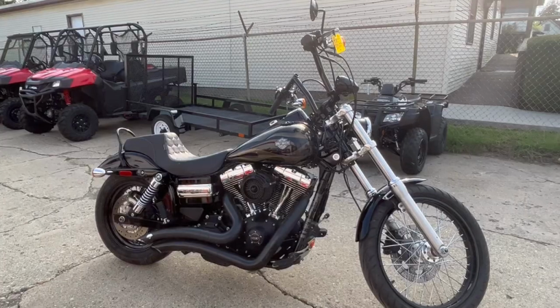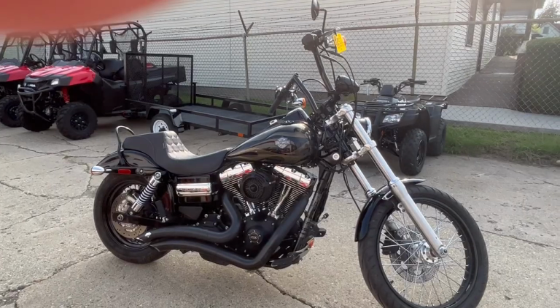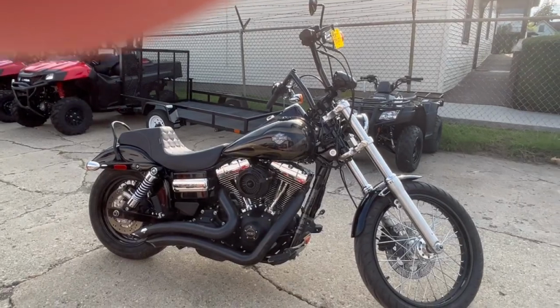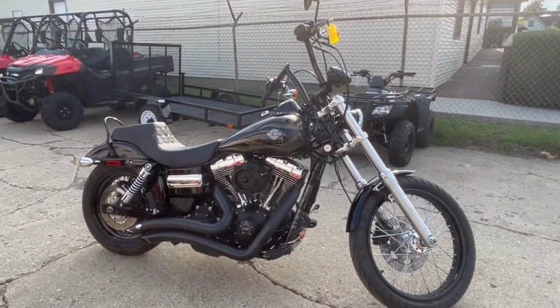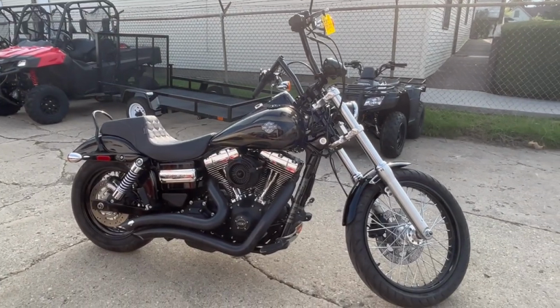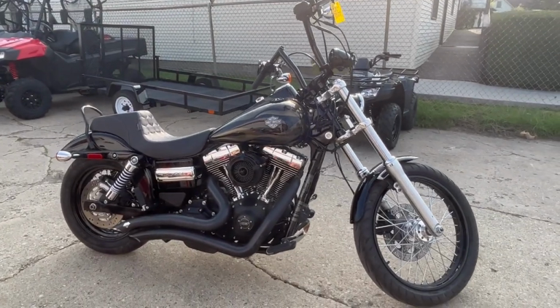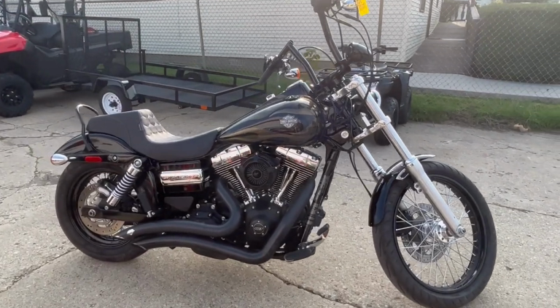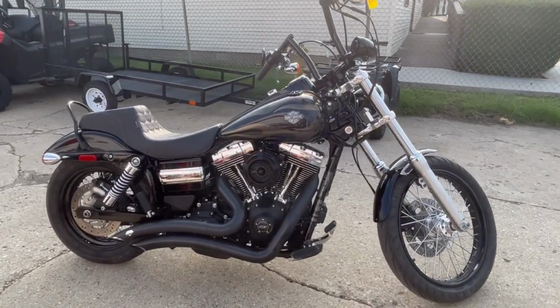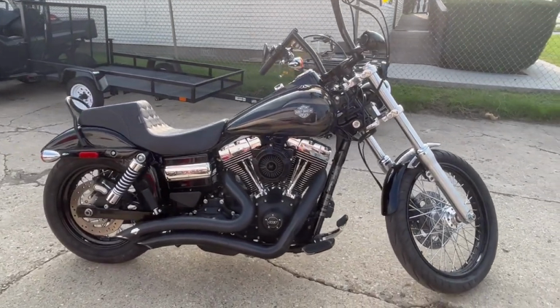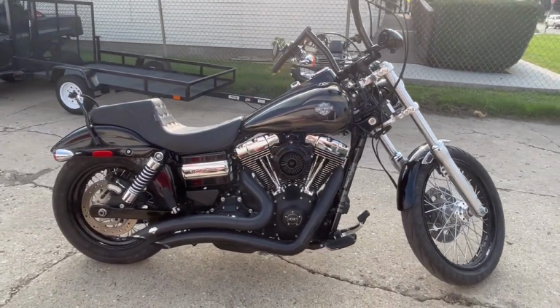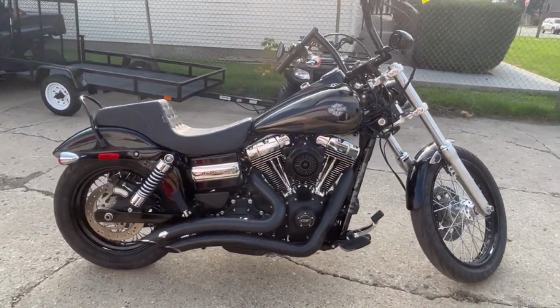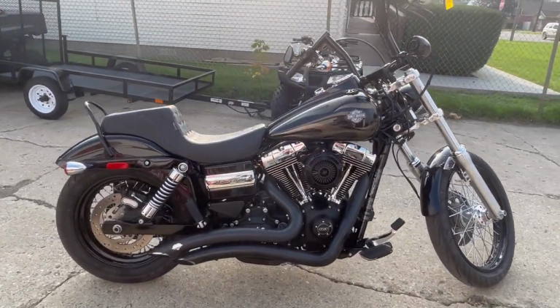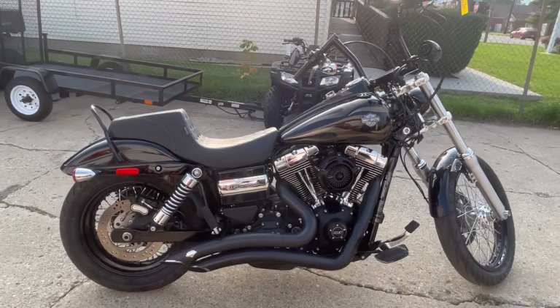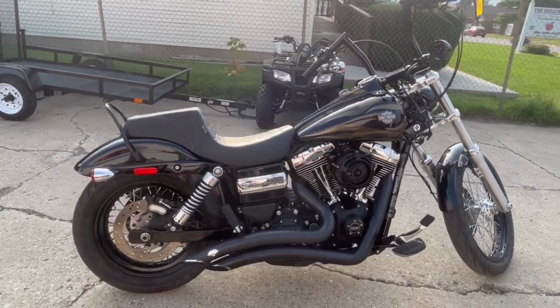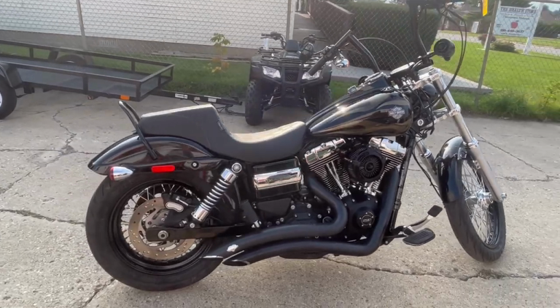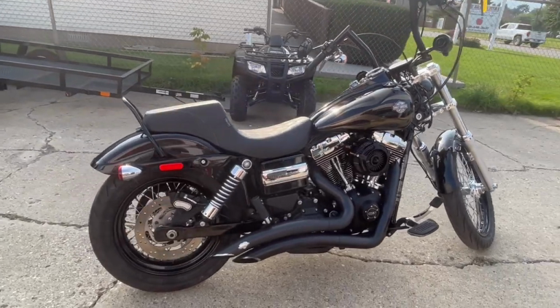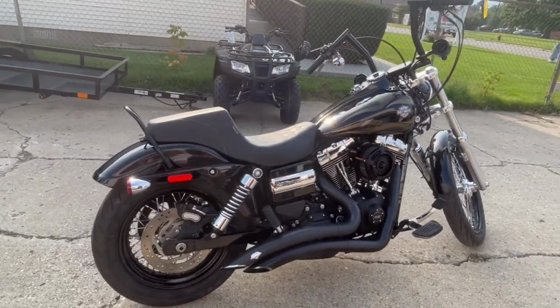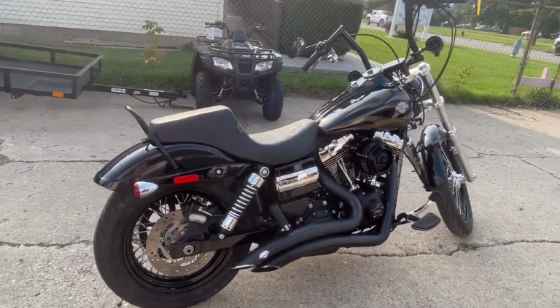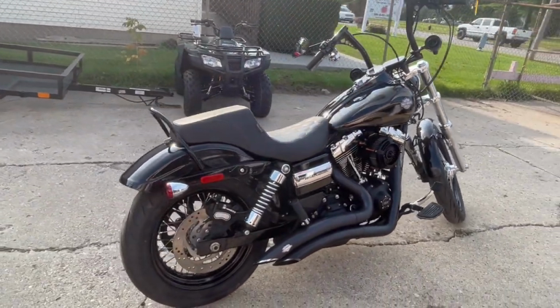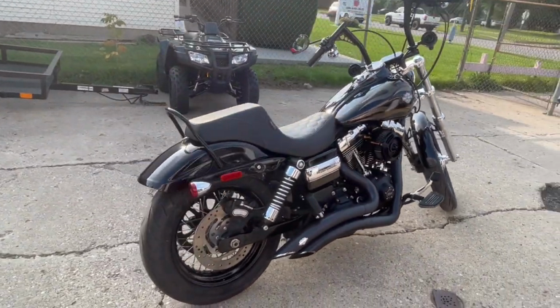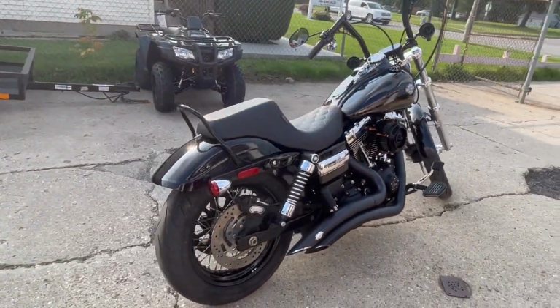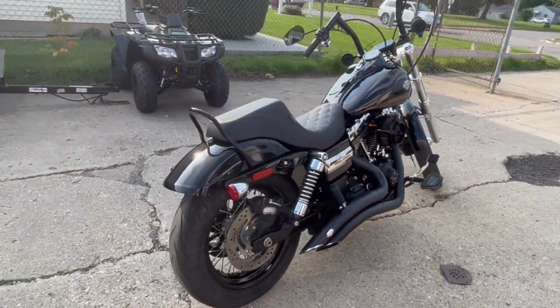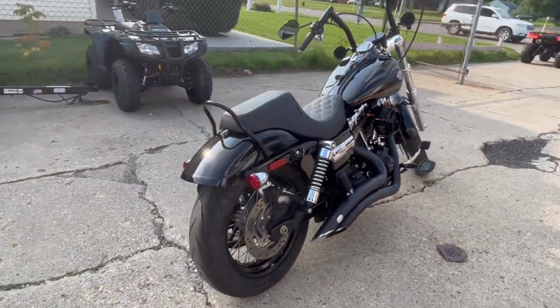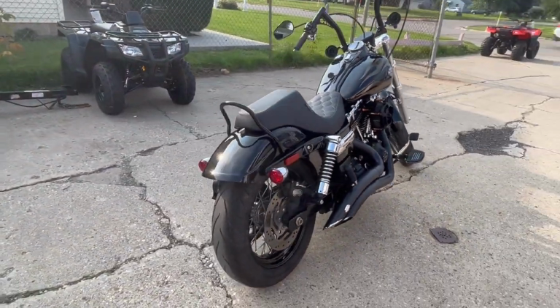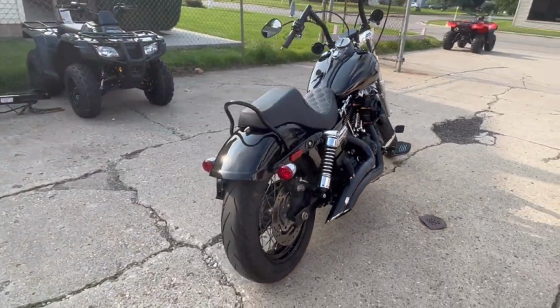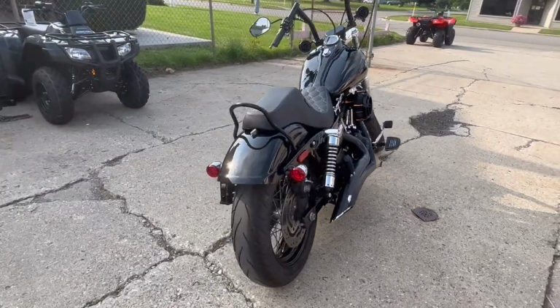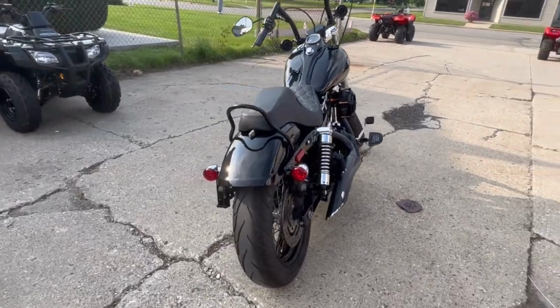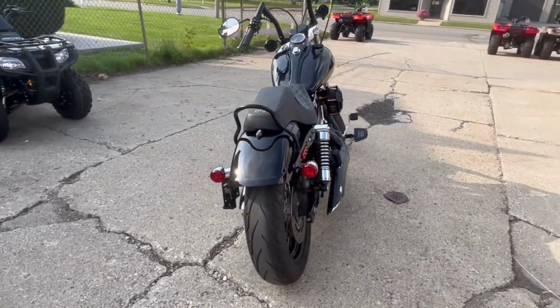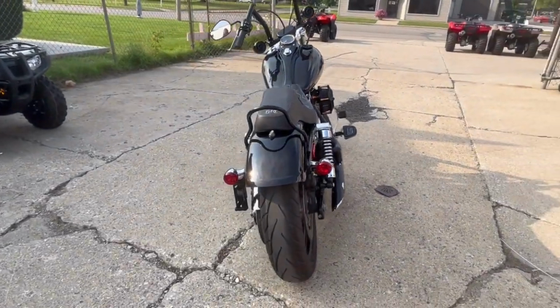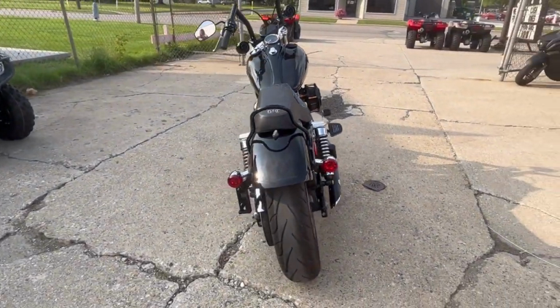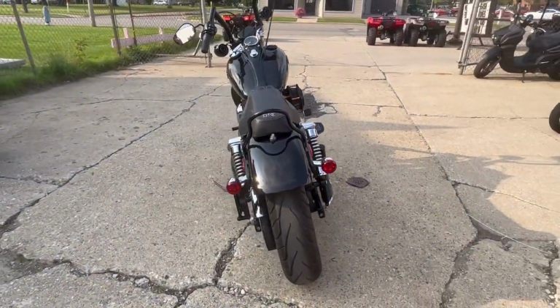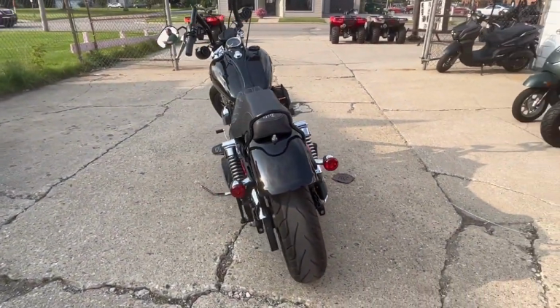Hey guys, ApprovalPowerSports.com here doing some videos on some bikes that just came off the truck. This one here is a 2015 Harley Dyna Wide Glide for sale. It's got that 103 cubic inch motor — a sharp bike in the hard-to-find color black quartz.